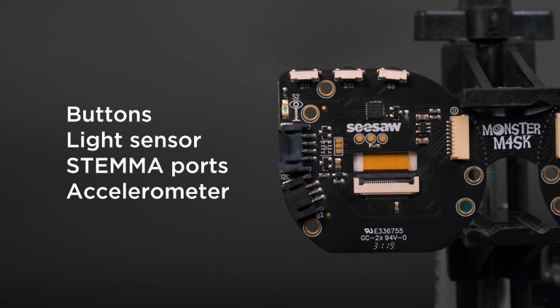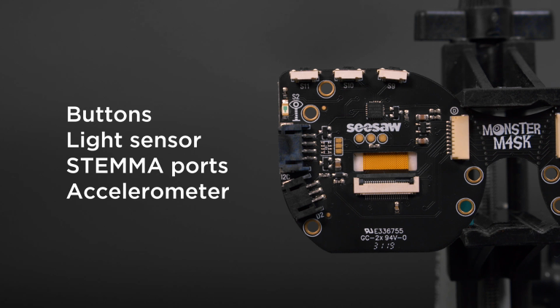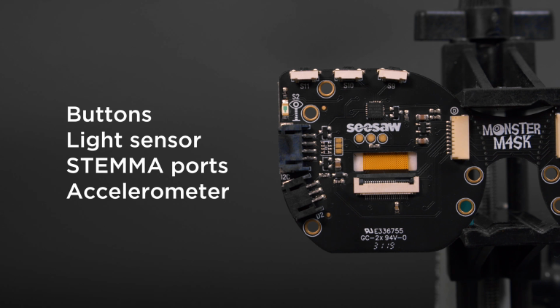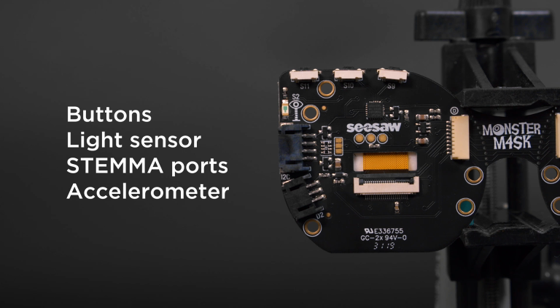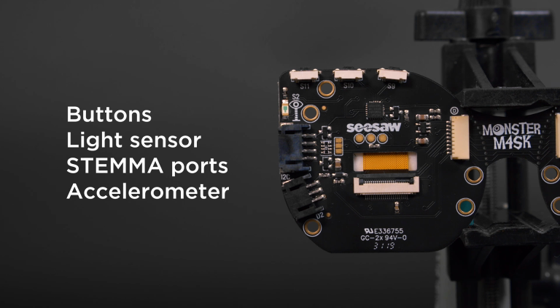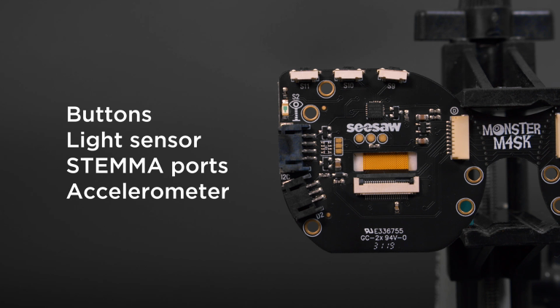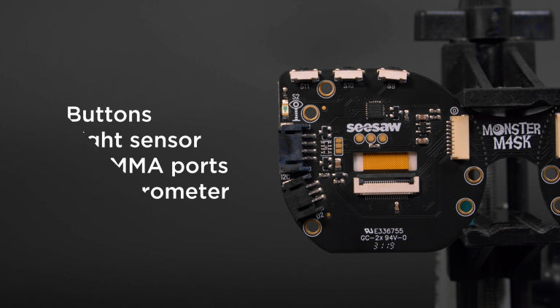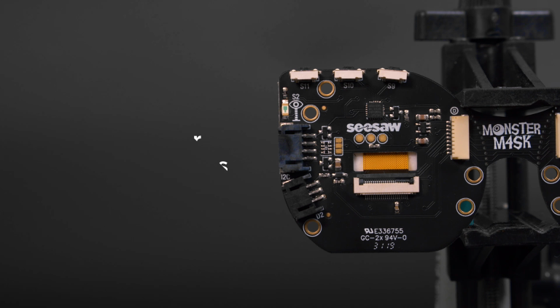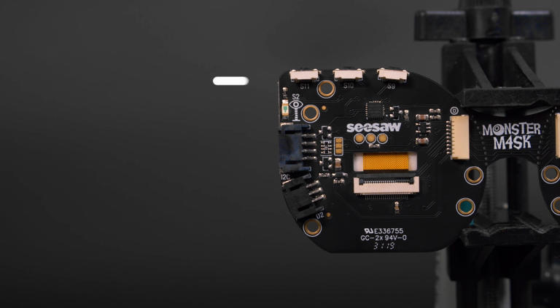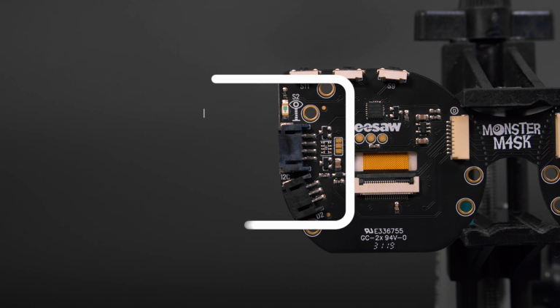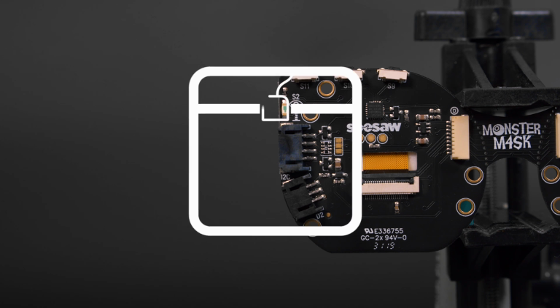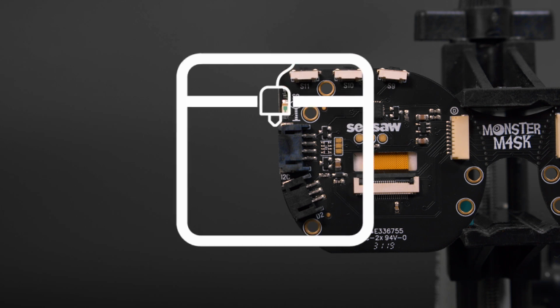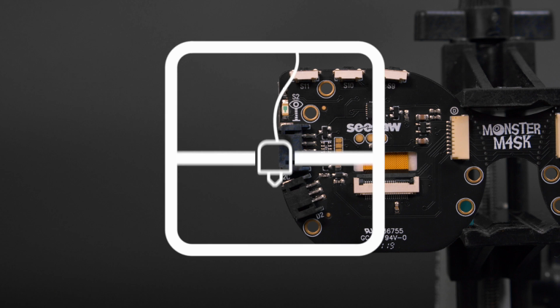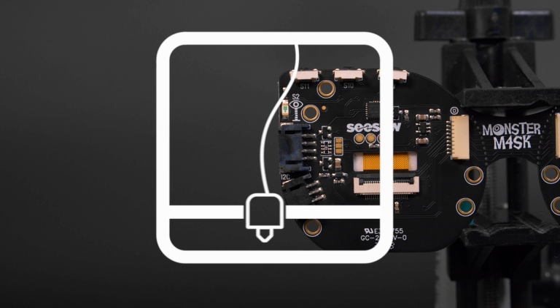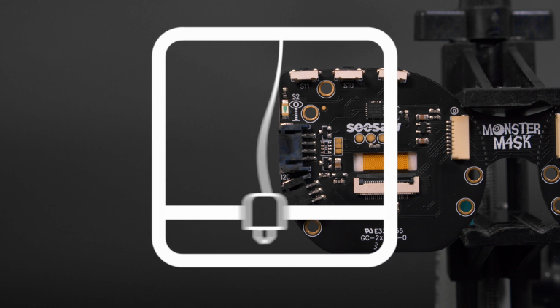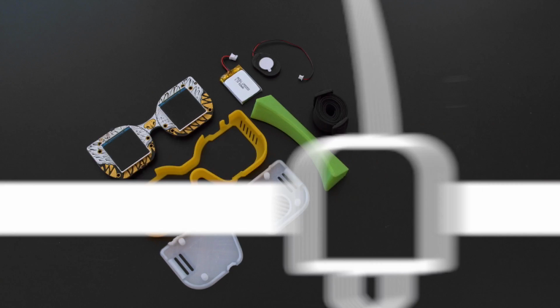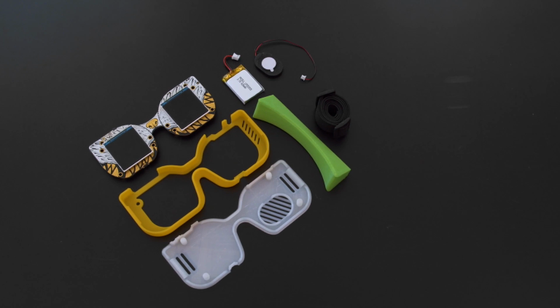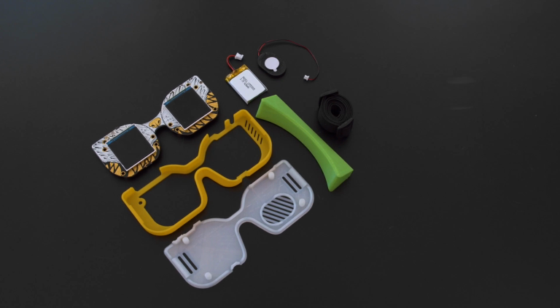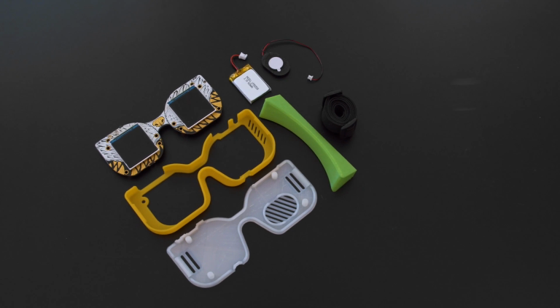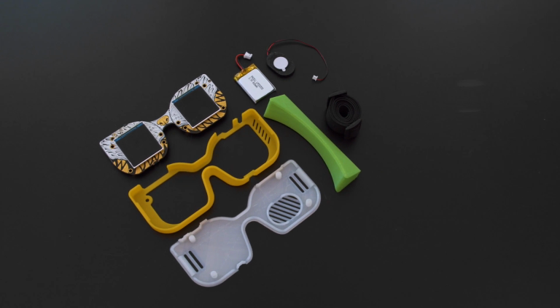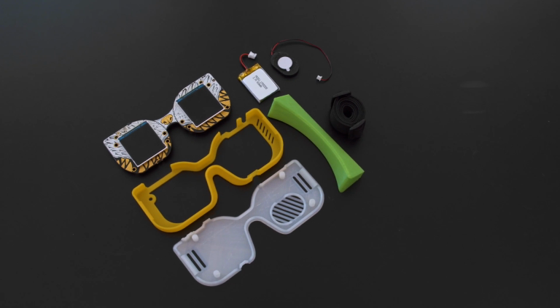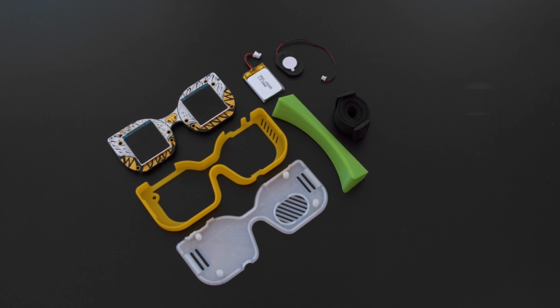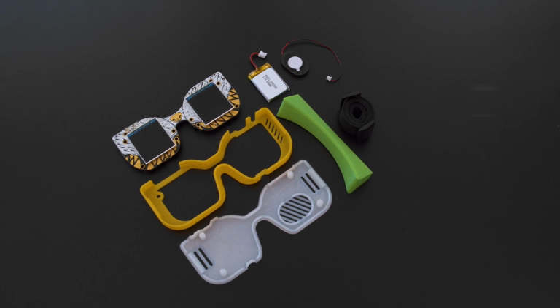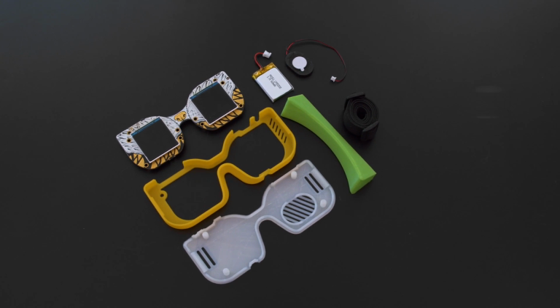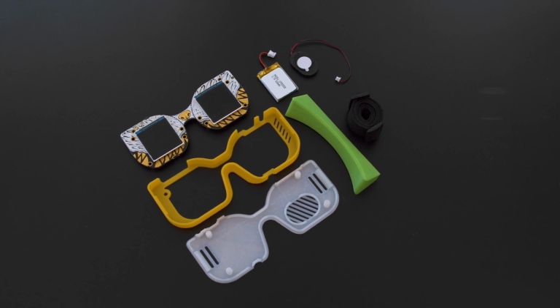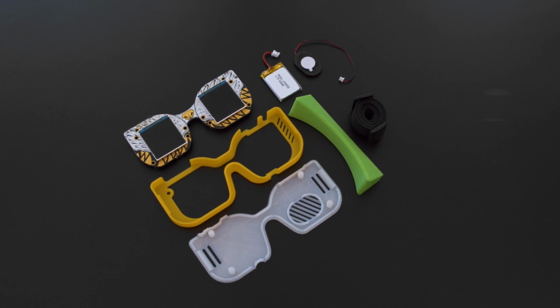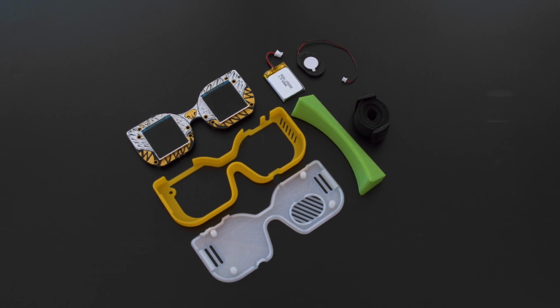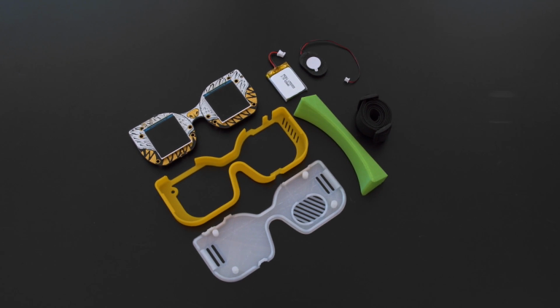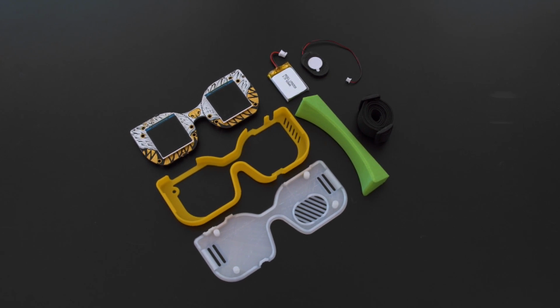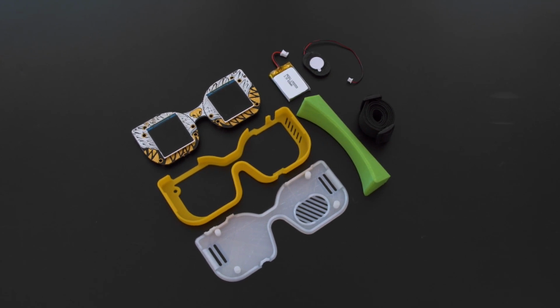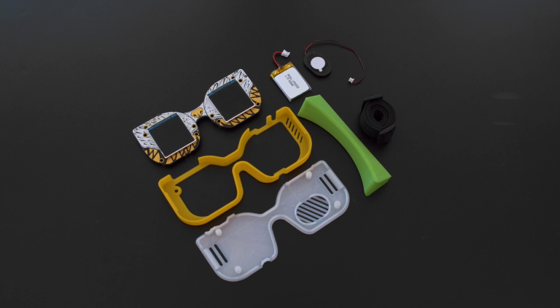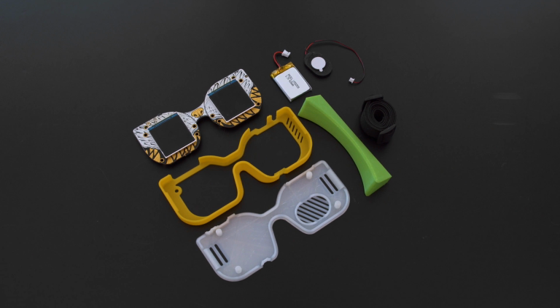Be sure to check out the product page for the full rundown. You can get the parts to build this project and 3D print the files — links are in the description.